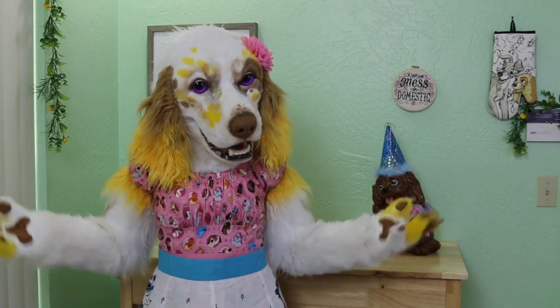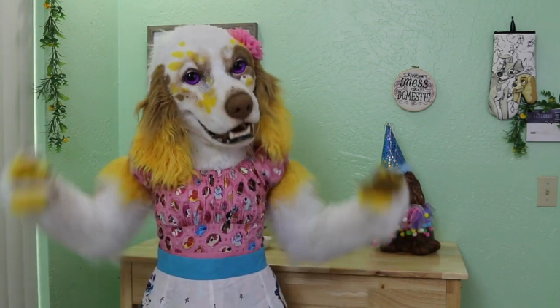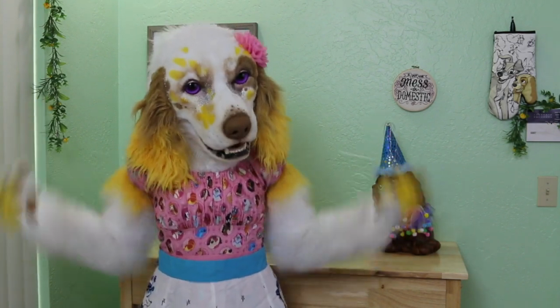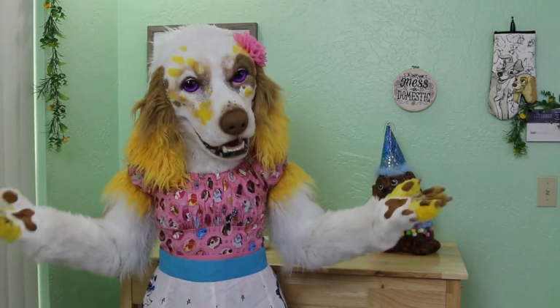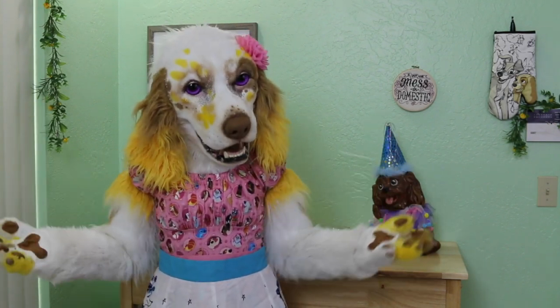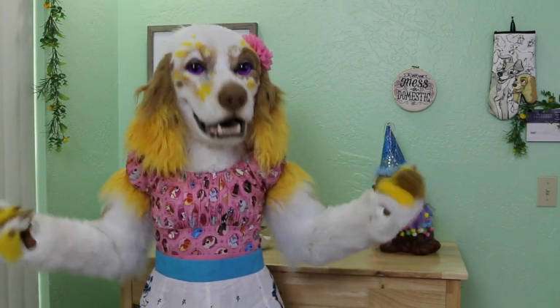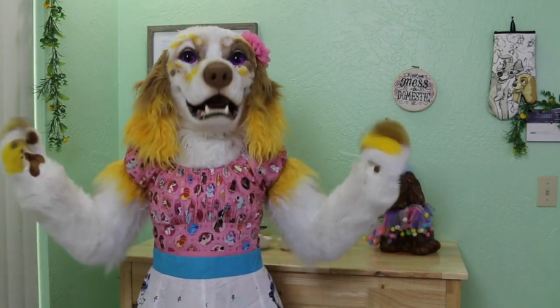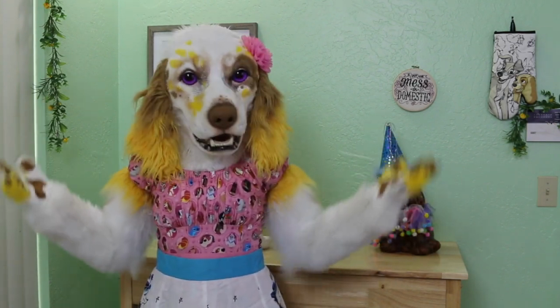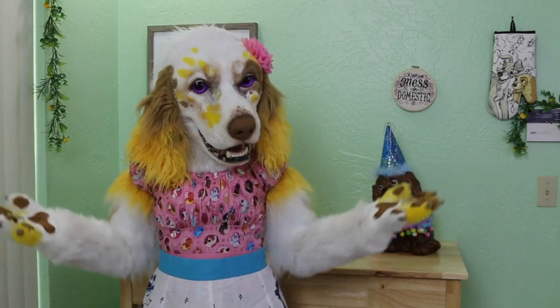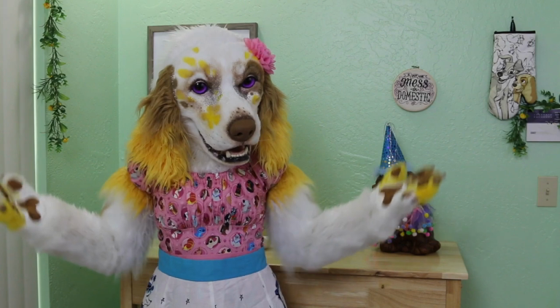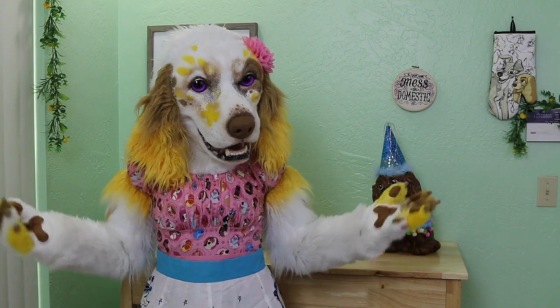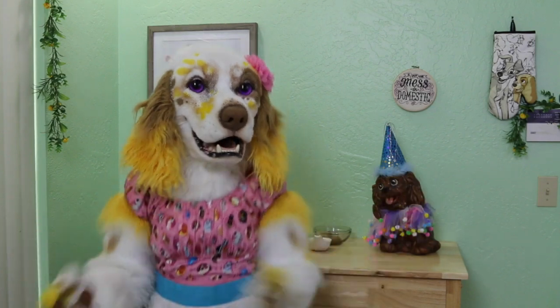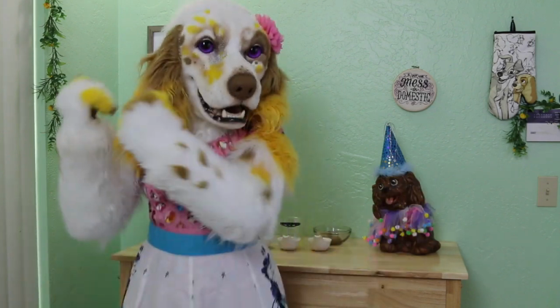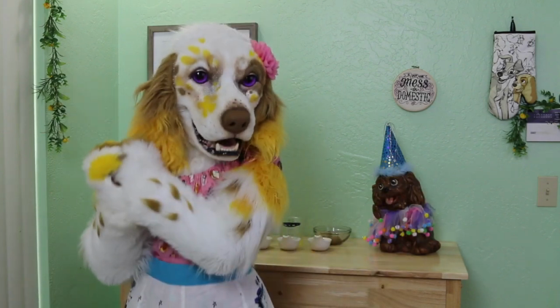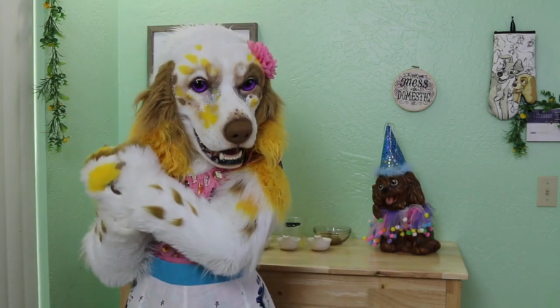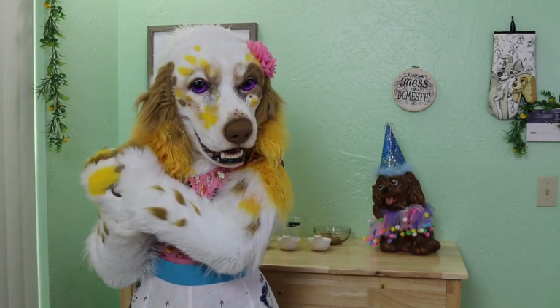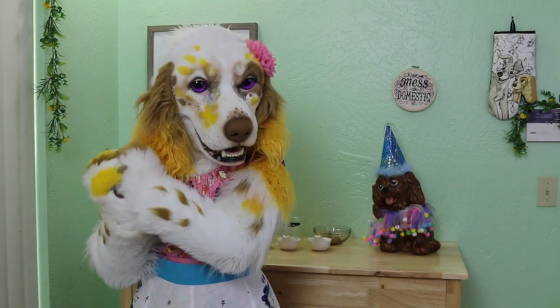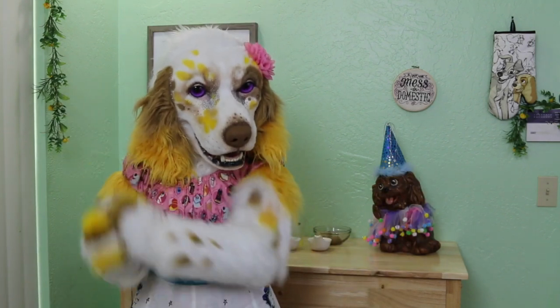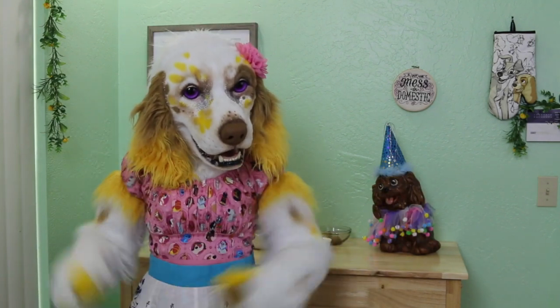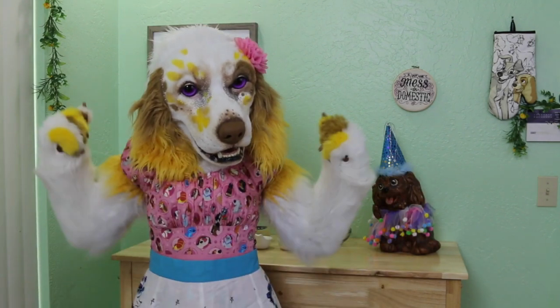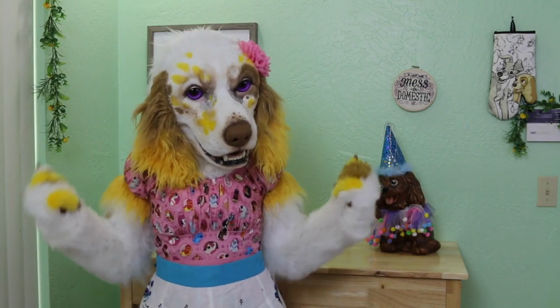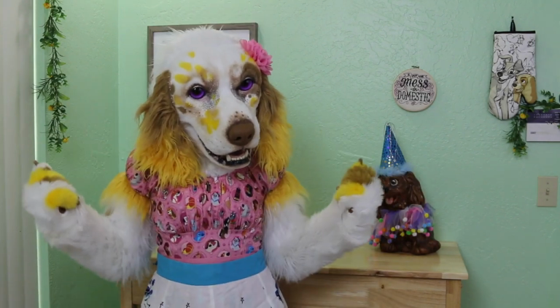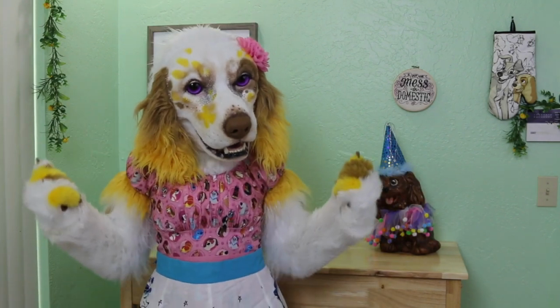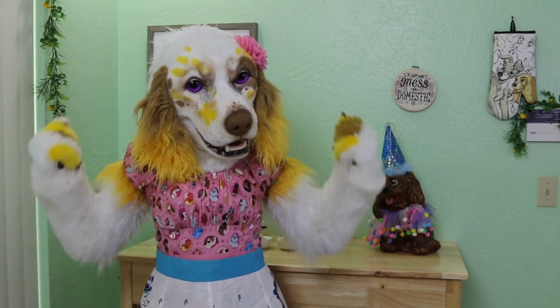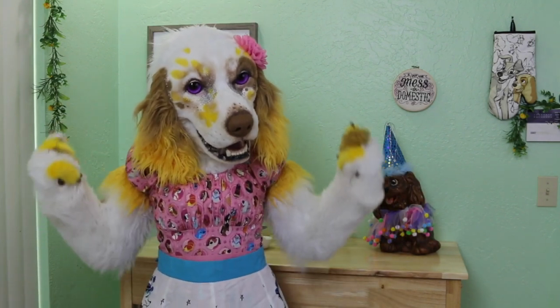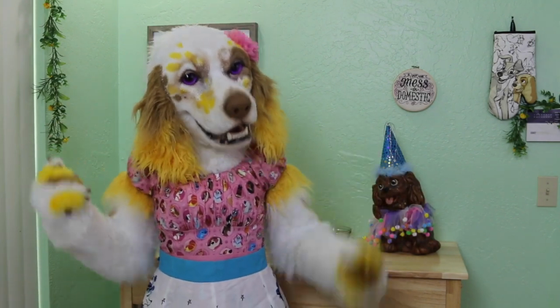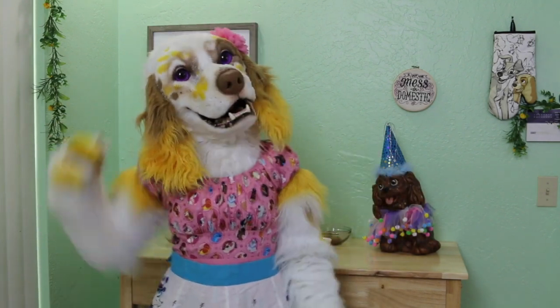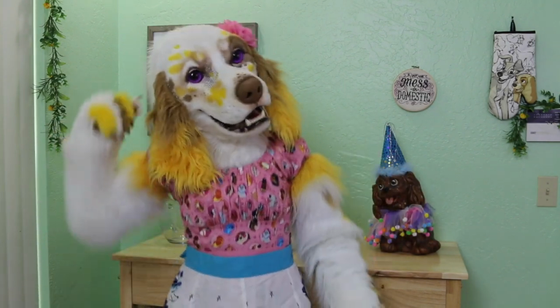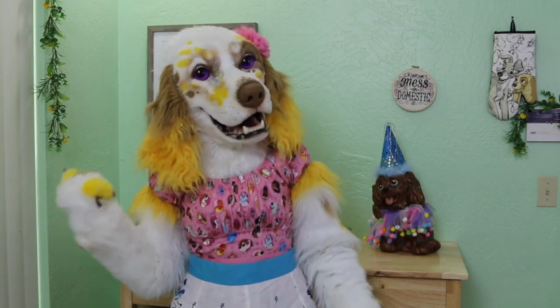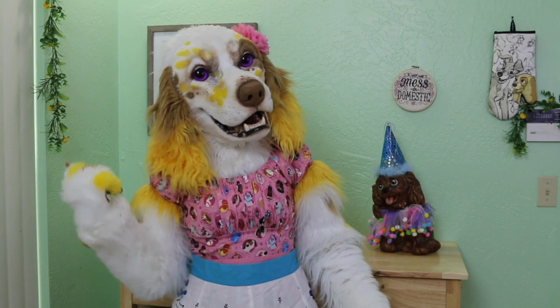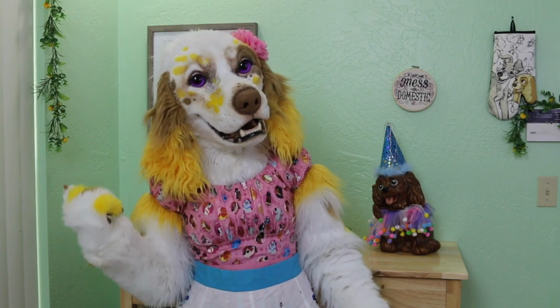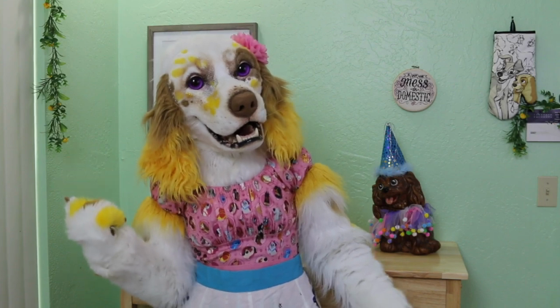So, to celebrate, we will be baking him a birthday cake! Oh, I just know he's going to love it, so we better get started!